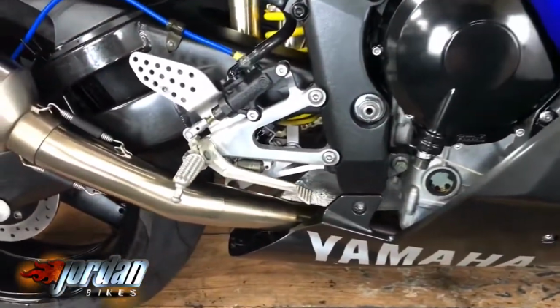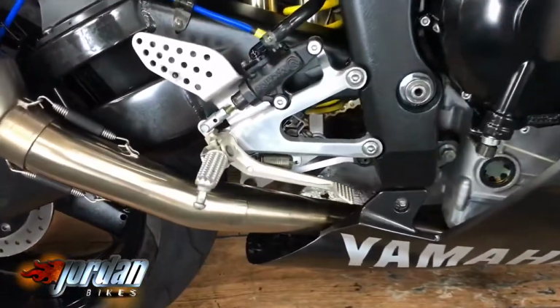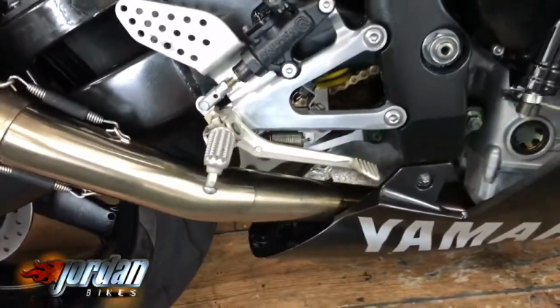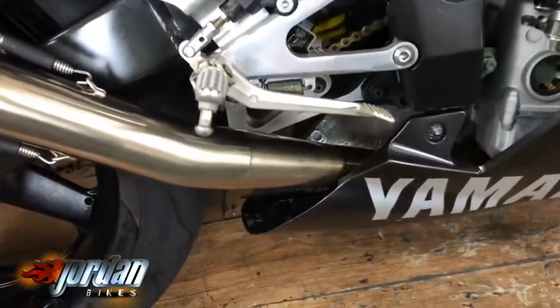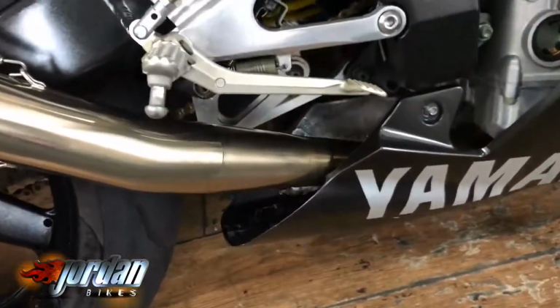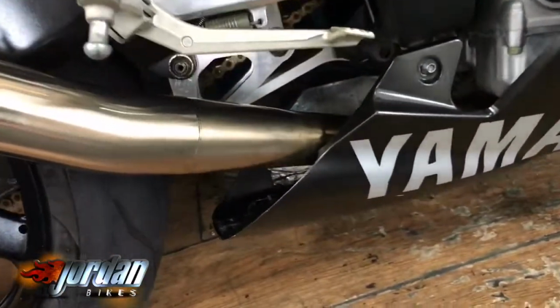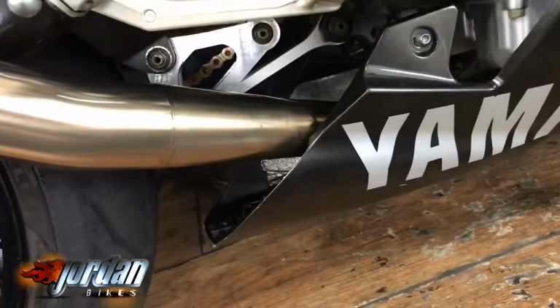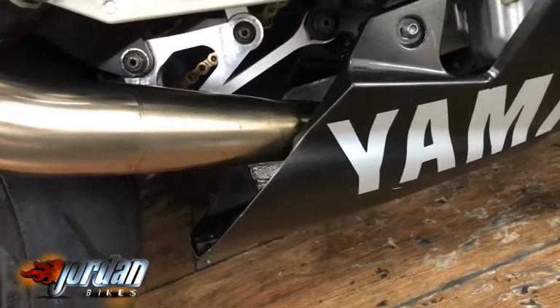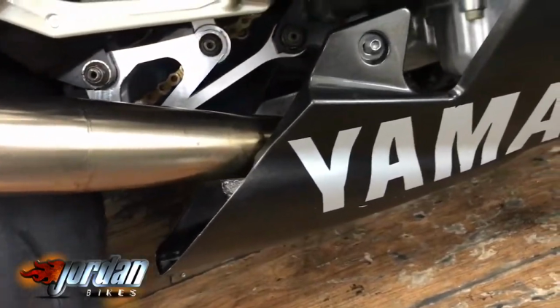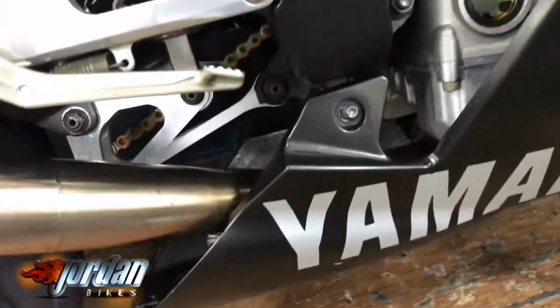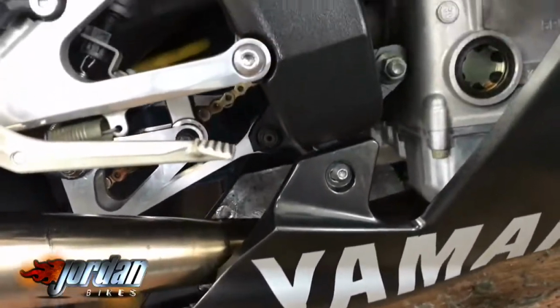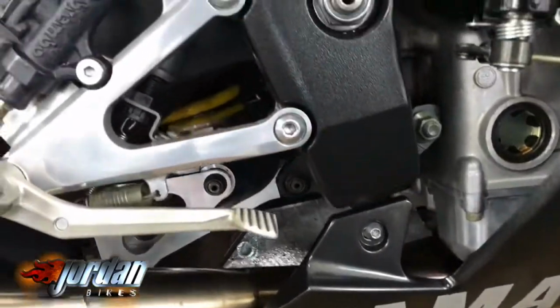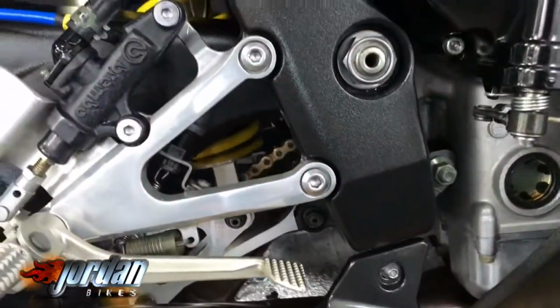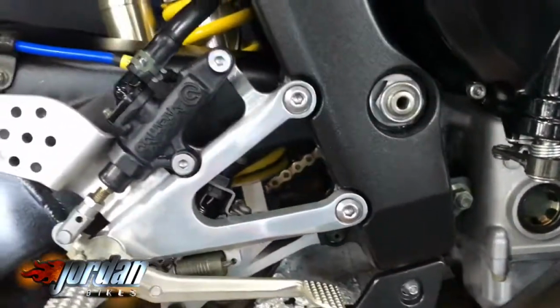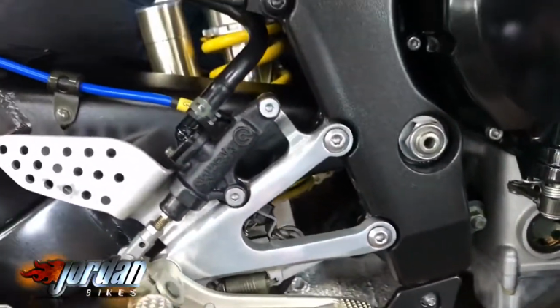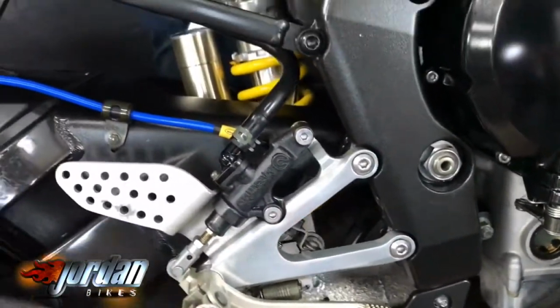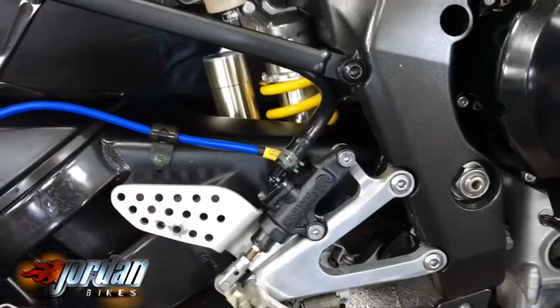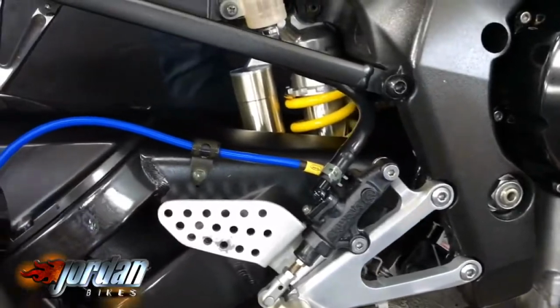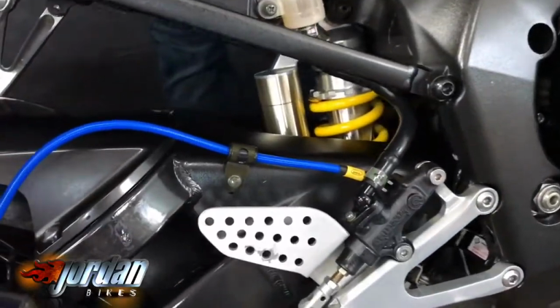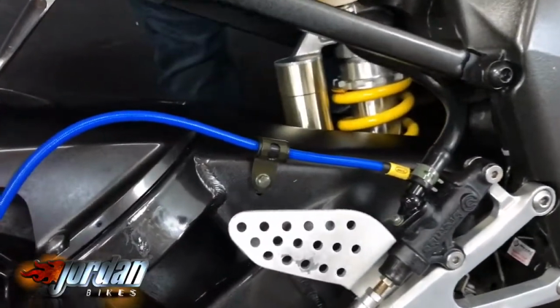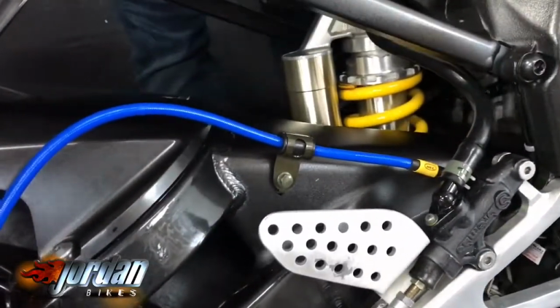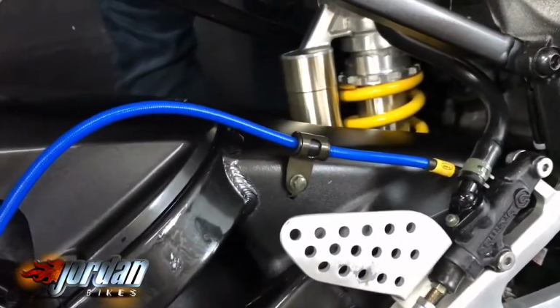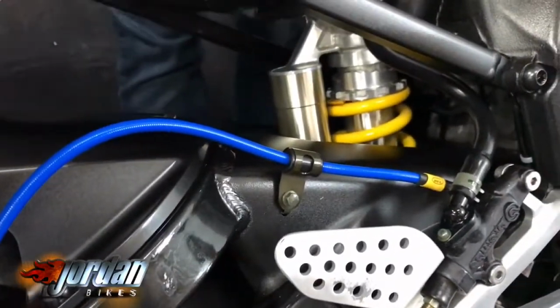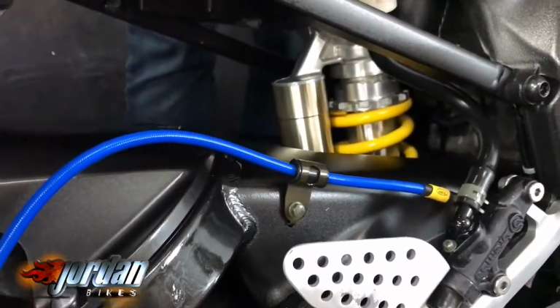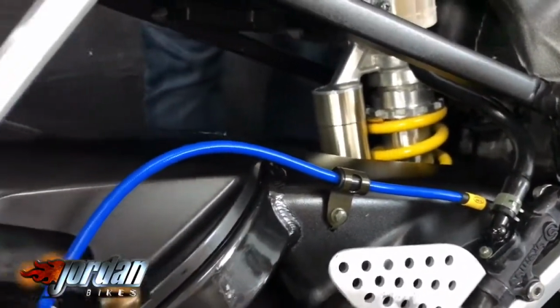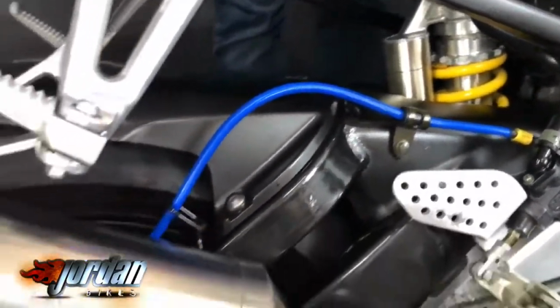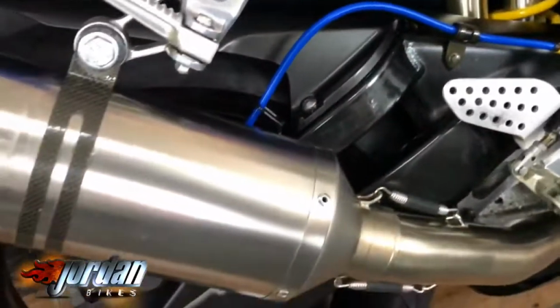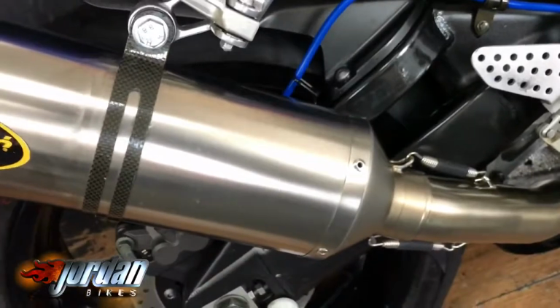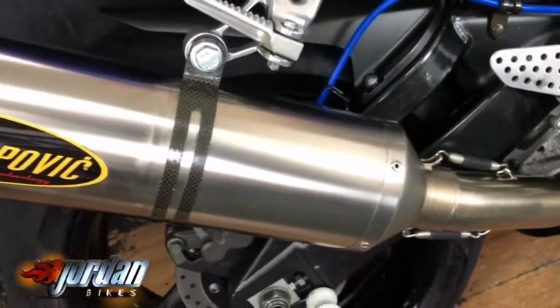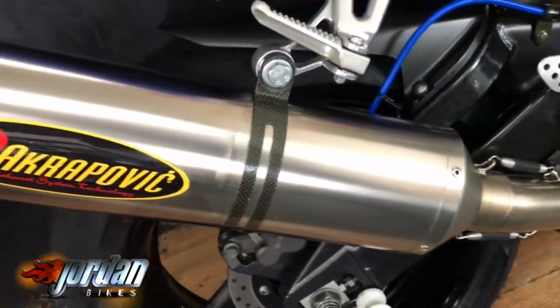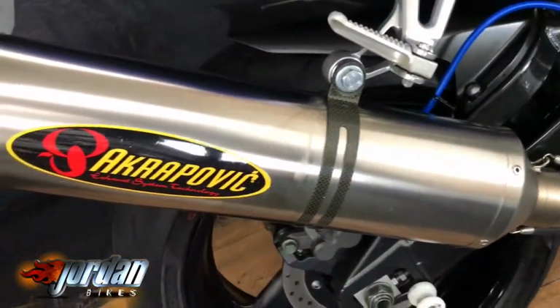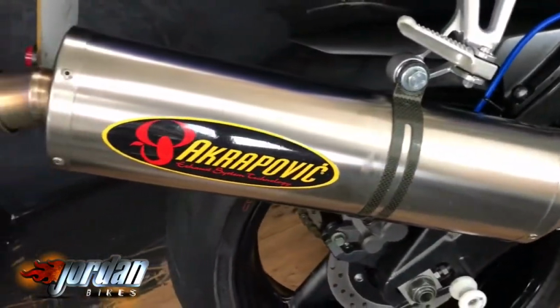I want the cameraman to get right in the nooks and crannies to show you just how clean this one is. It is gorgeous. It's also got a full Akrapovic exhaust system on it — you've got probably 1,200 quid's worth there. It's got a tail tidy, it's got a seat cowl.